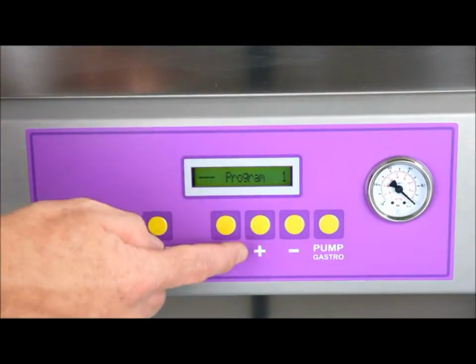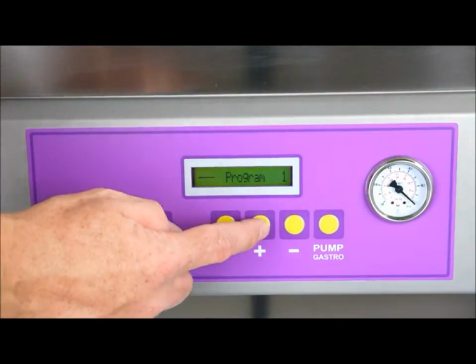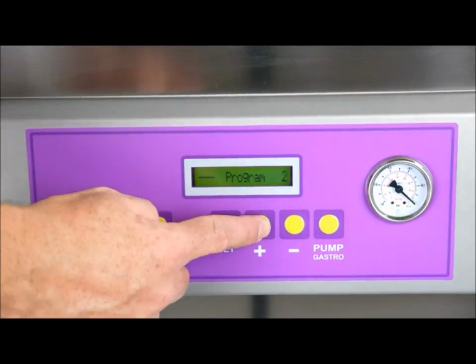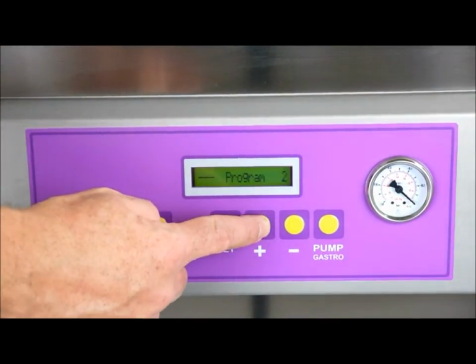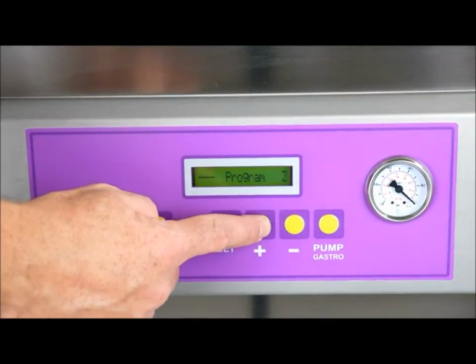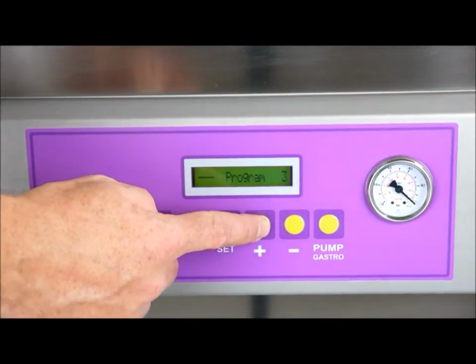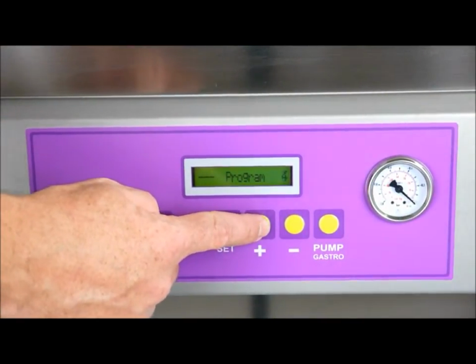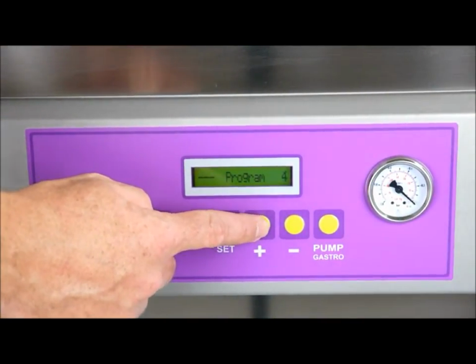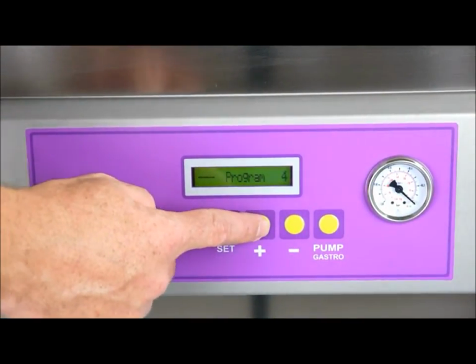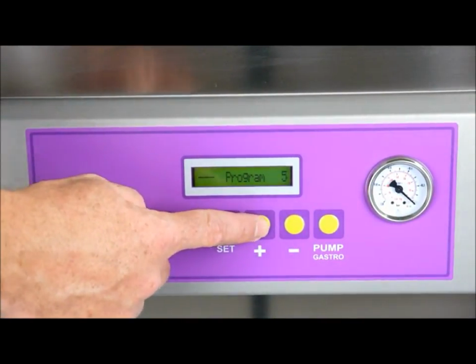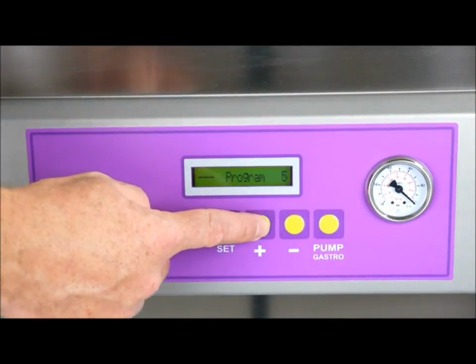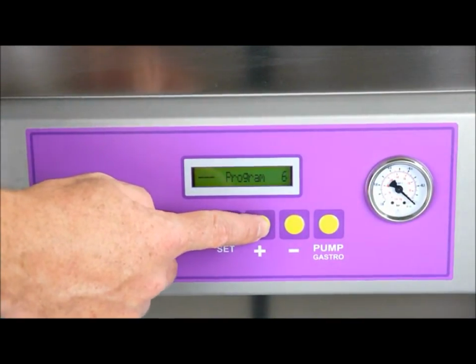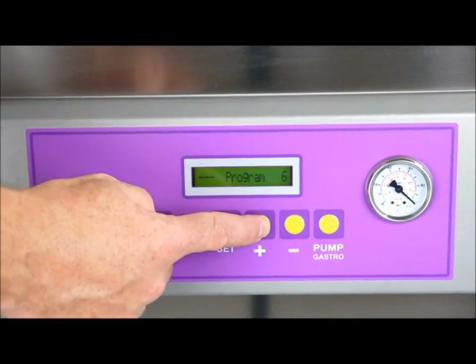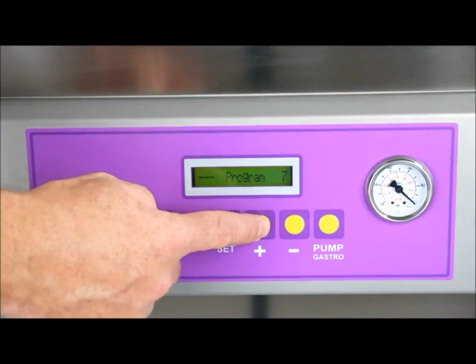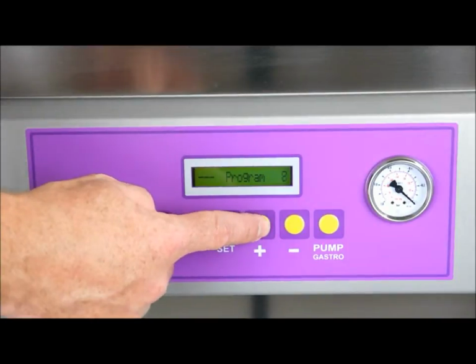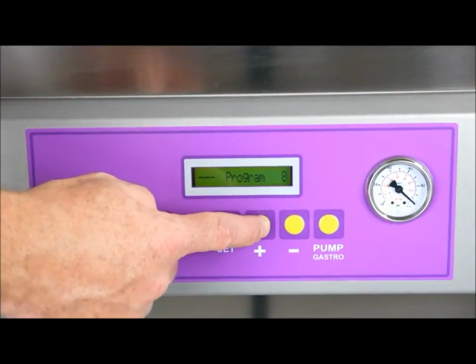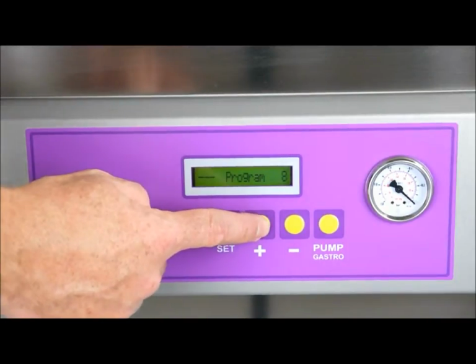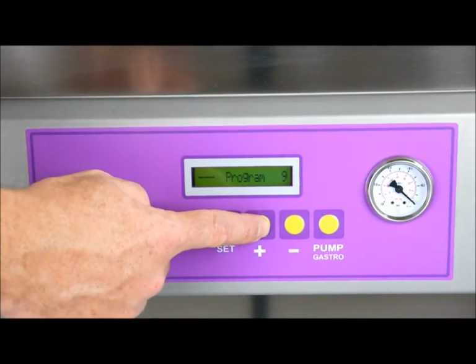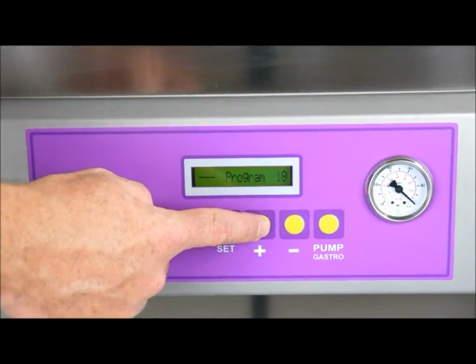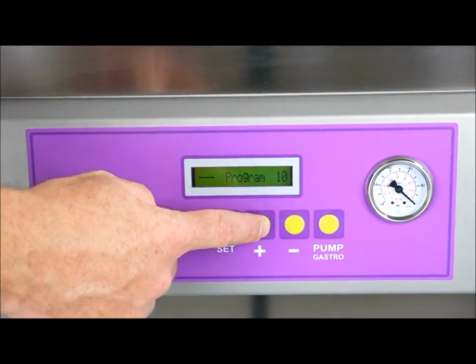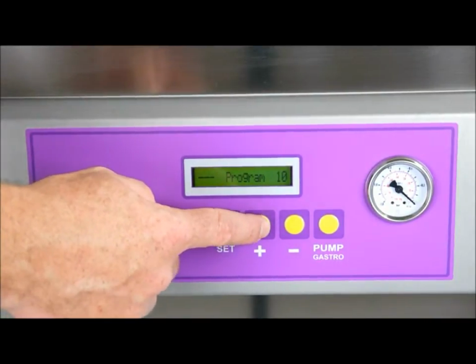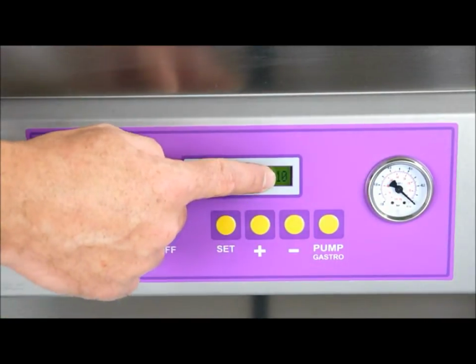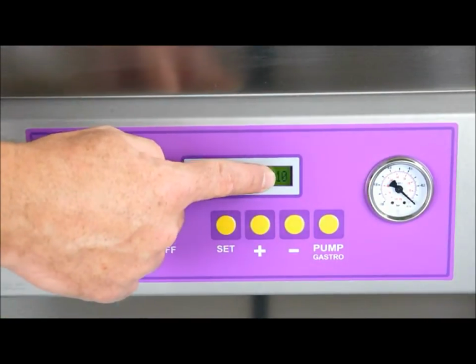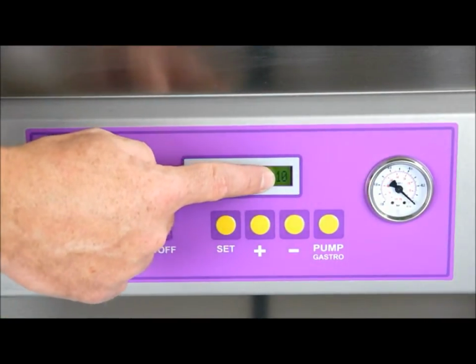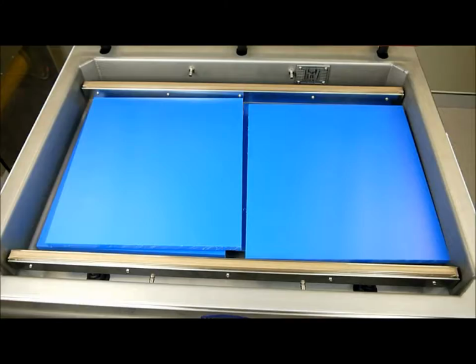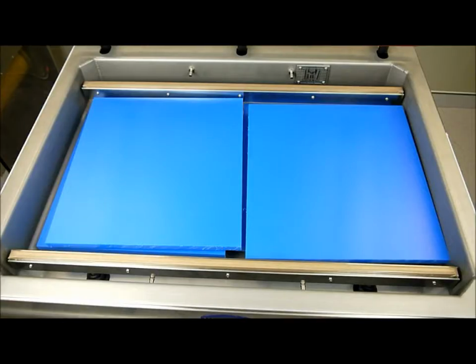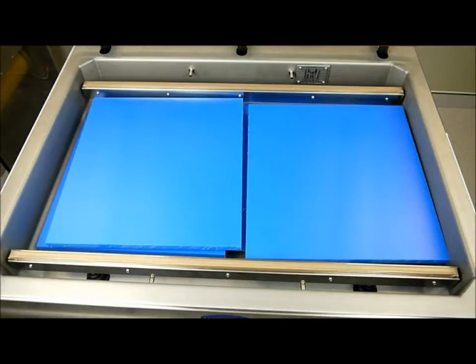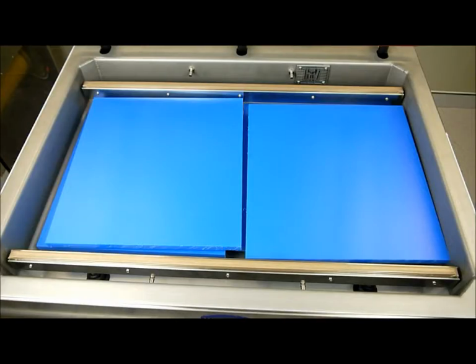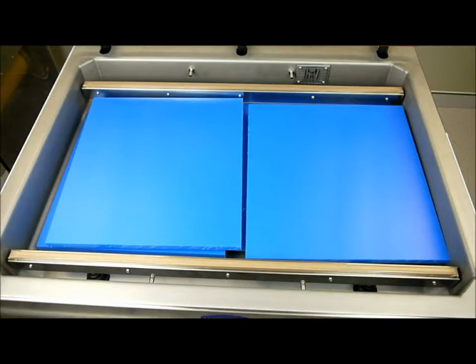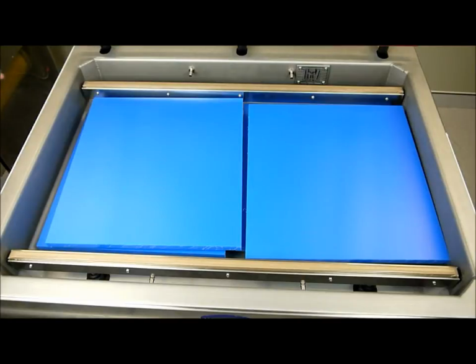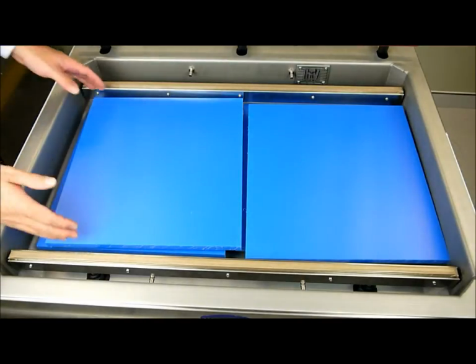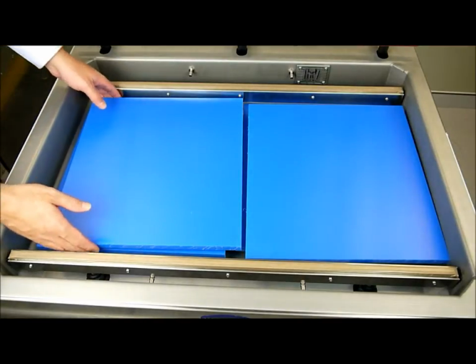Now that's the first program. This machine comes standard with ten programs, so you're able to change those by simply holding in and choosing the program you want, then holding in the set key.